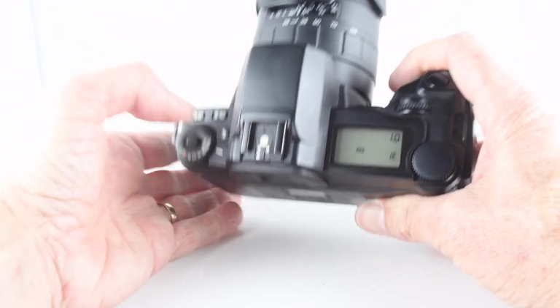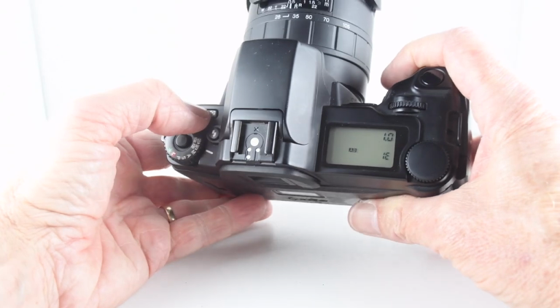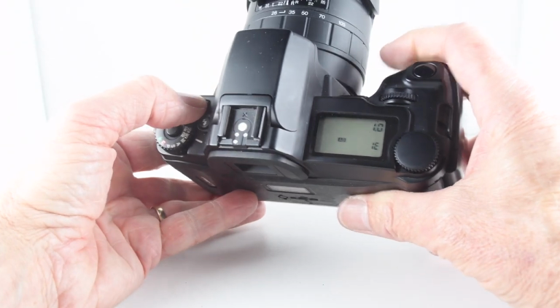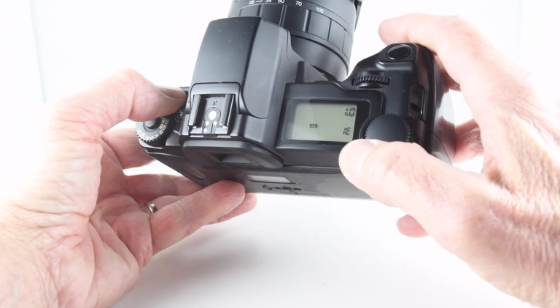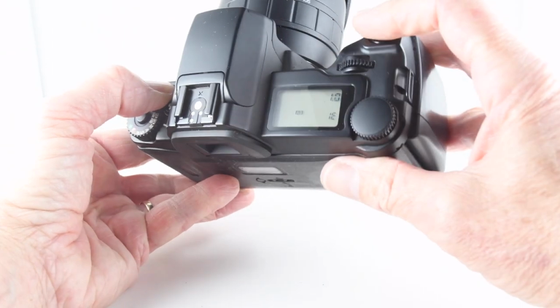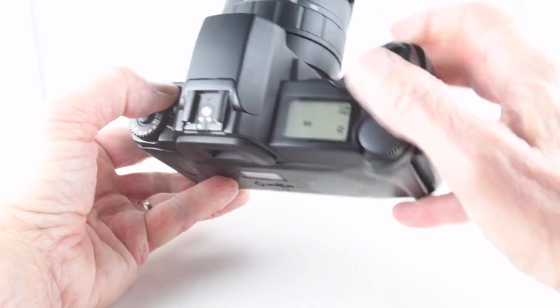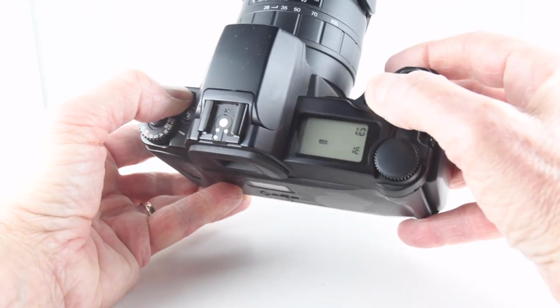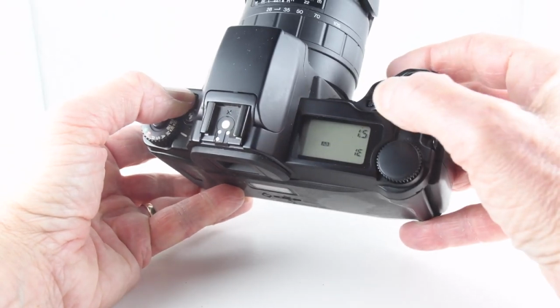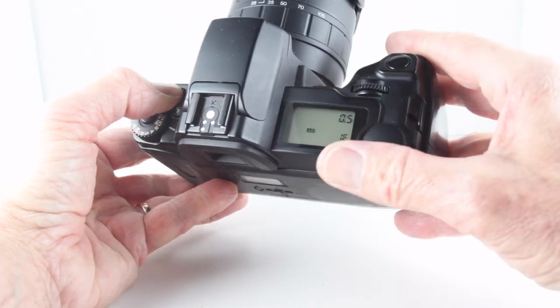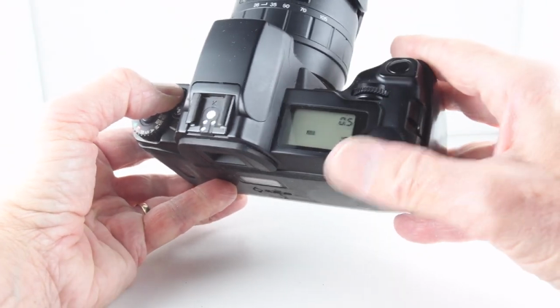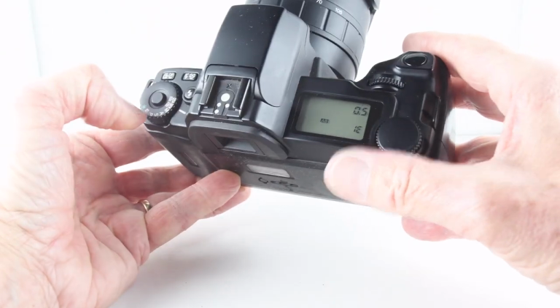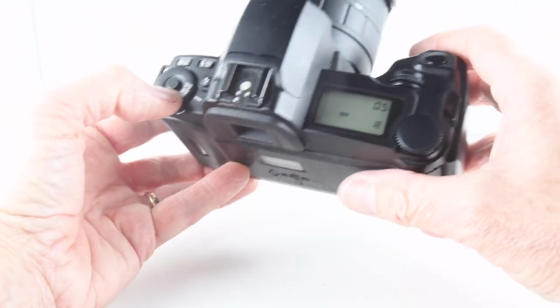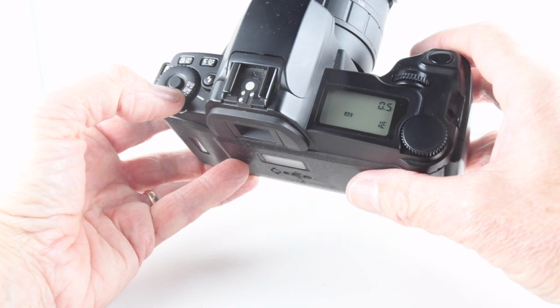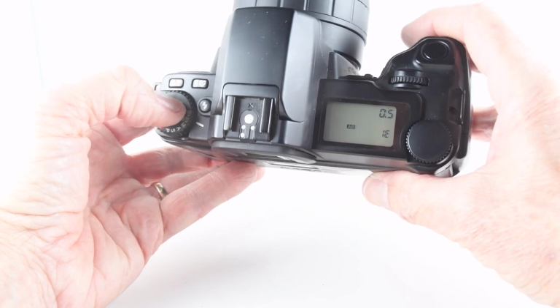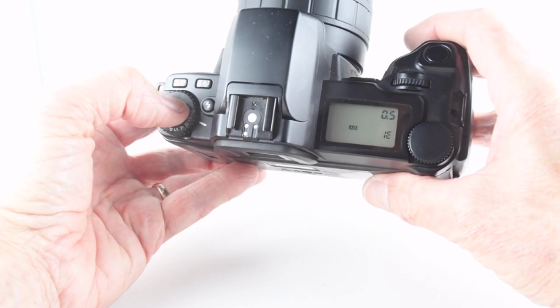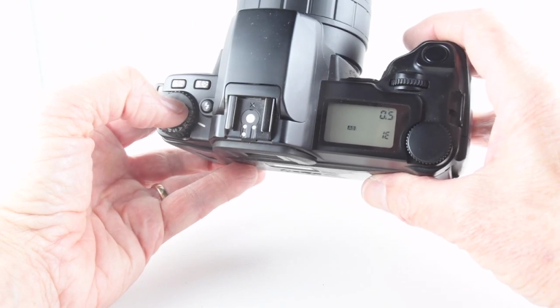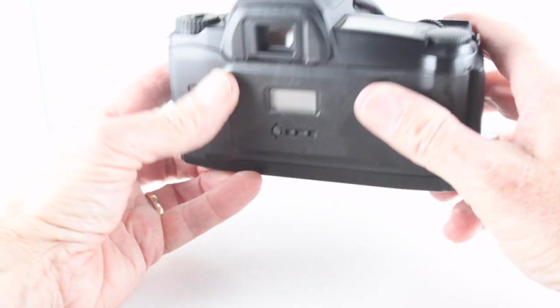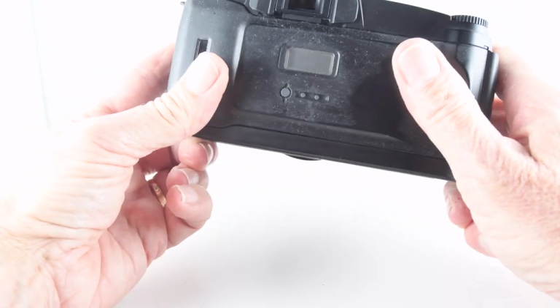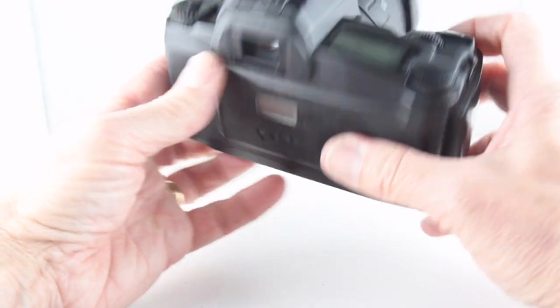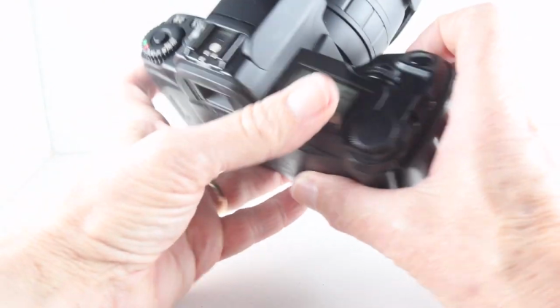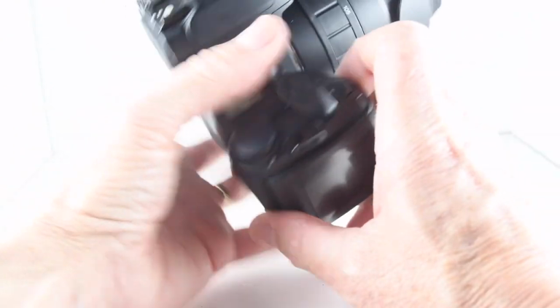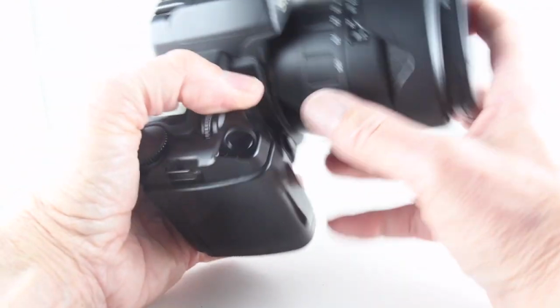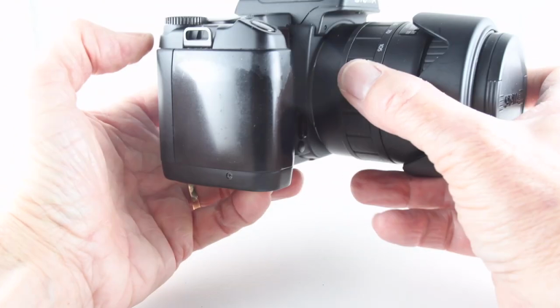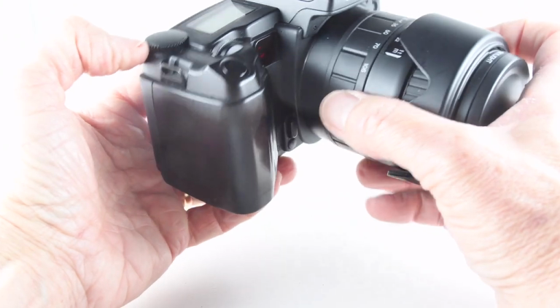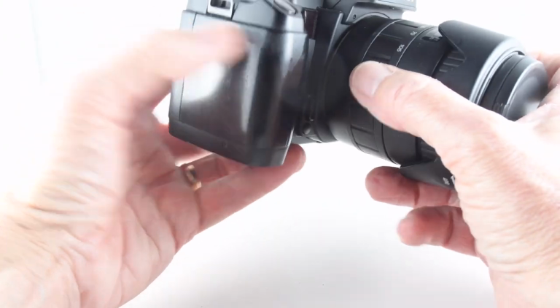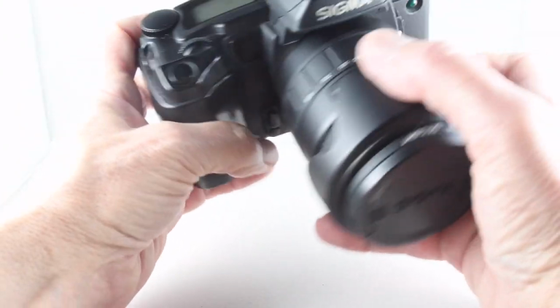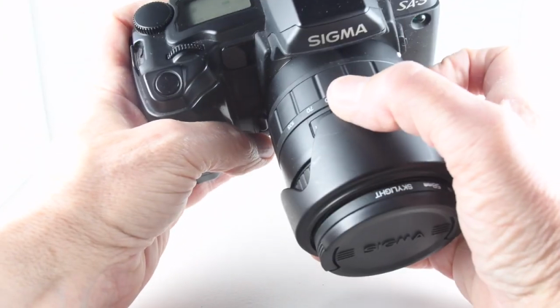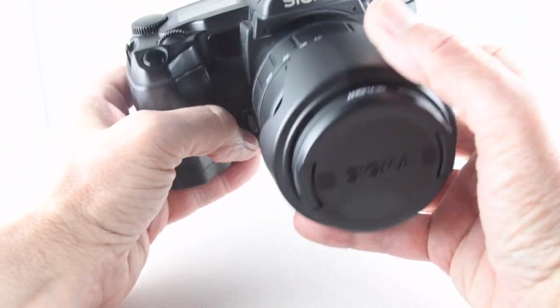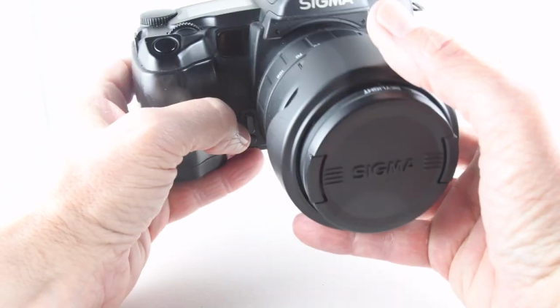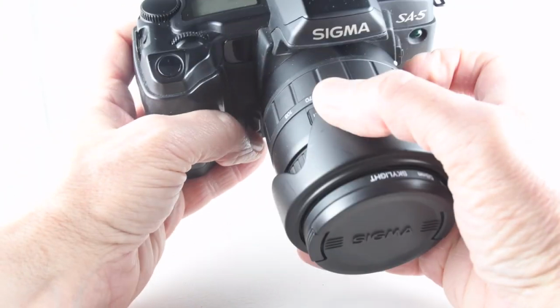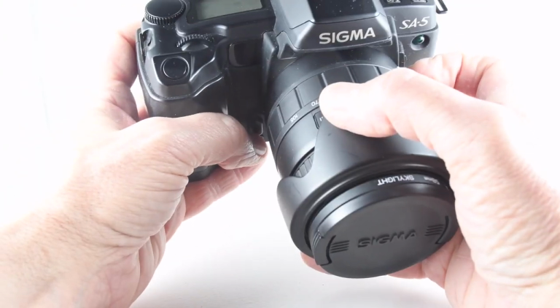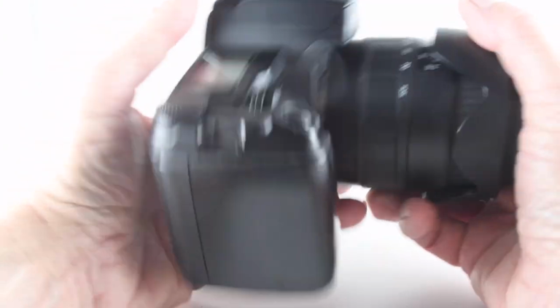I believe there's a red-eye functionality on that button. As I say, I don't use that many features of the camera, so I'm a little limited — certainly not an exhaustive review of this camera by any means.